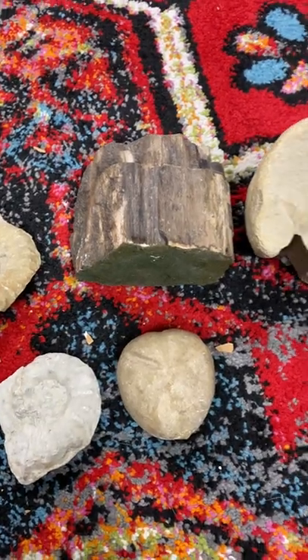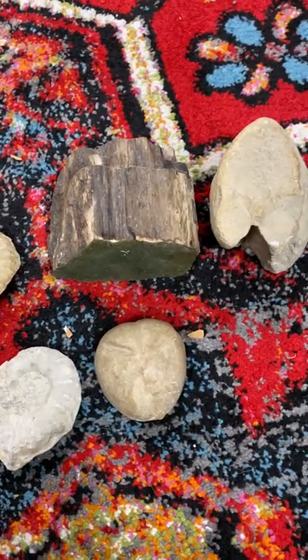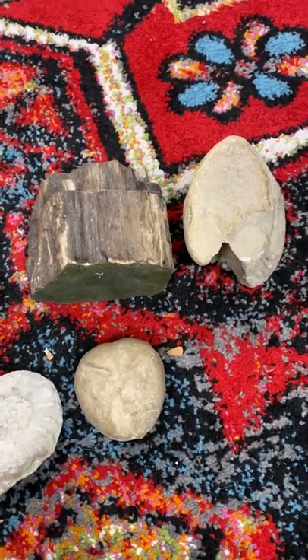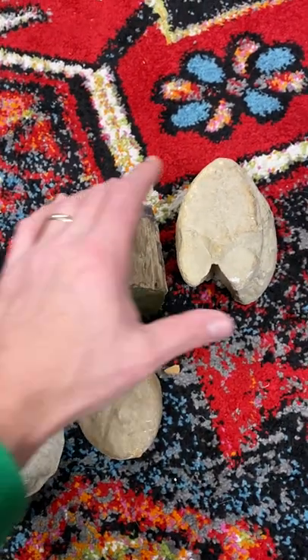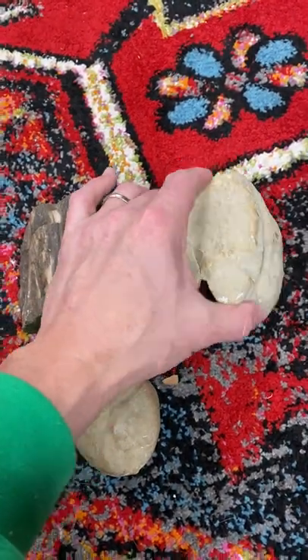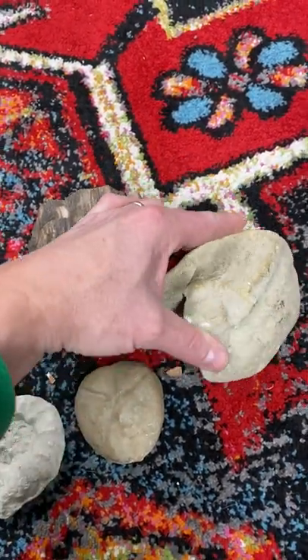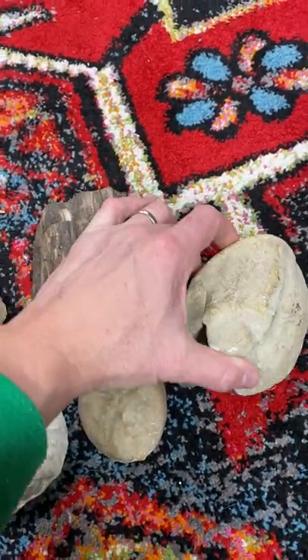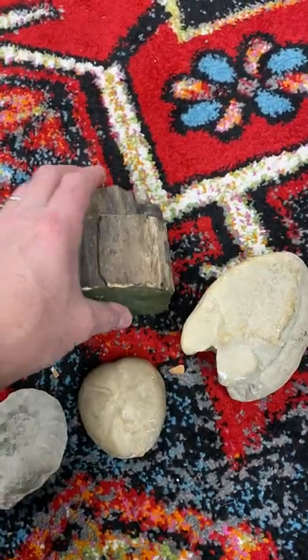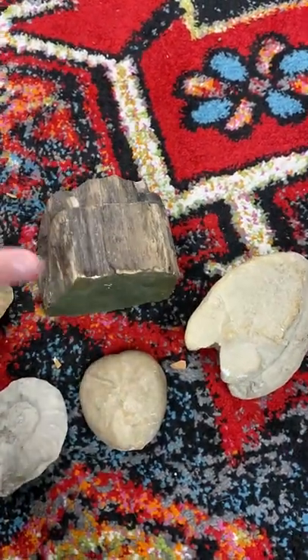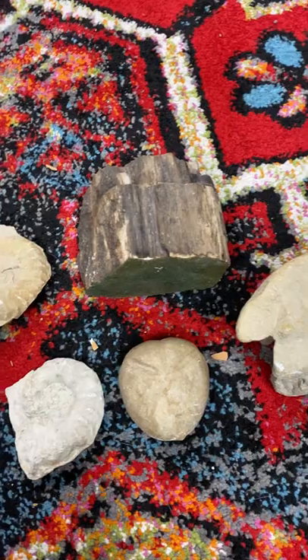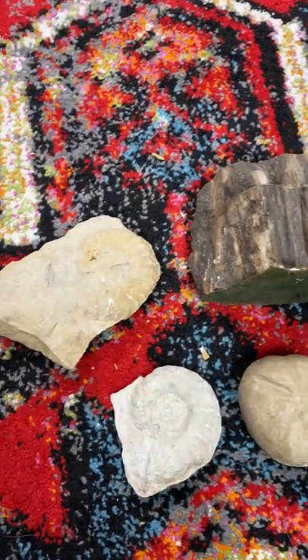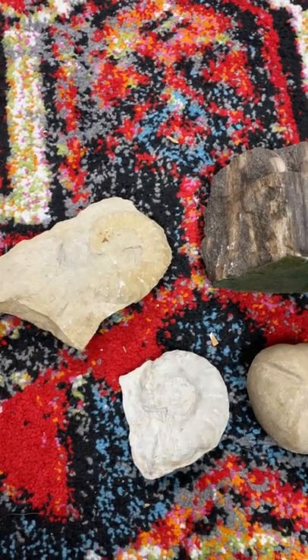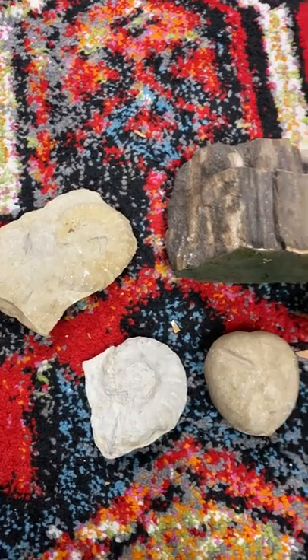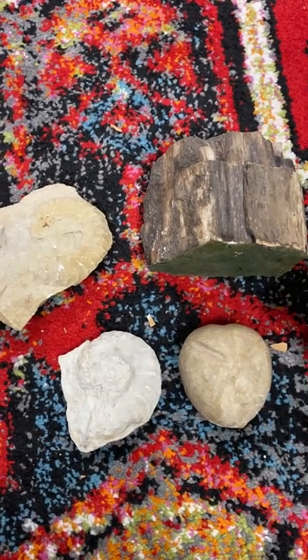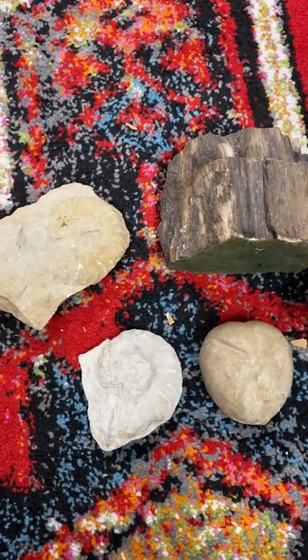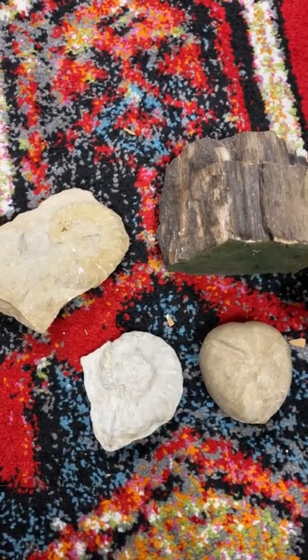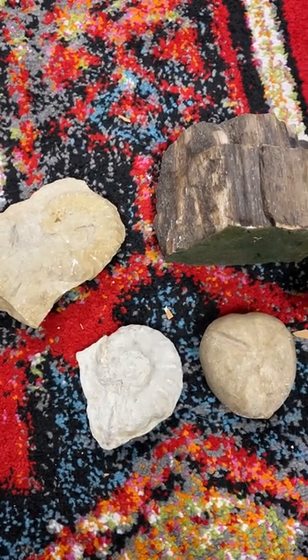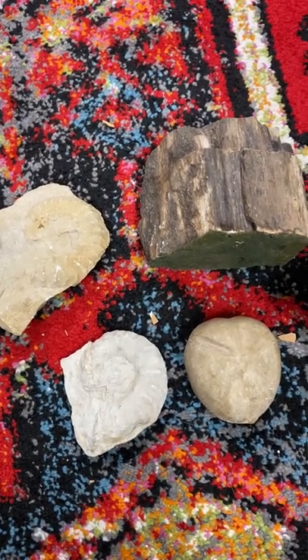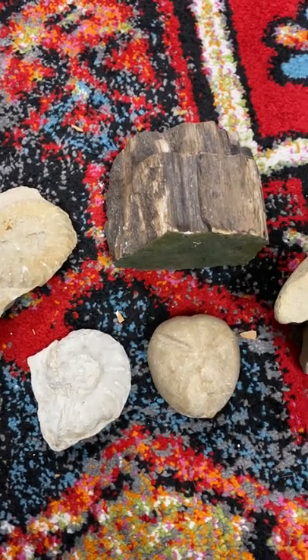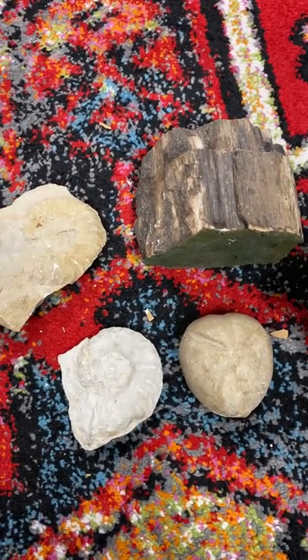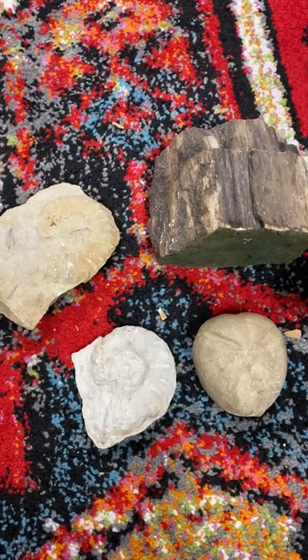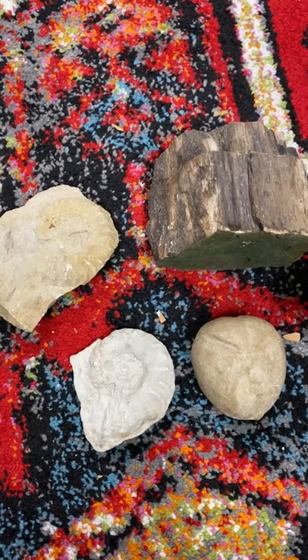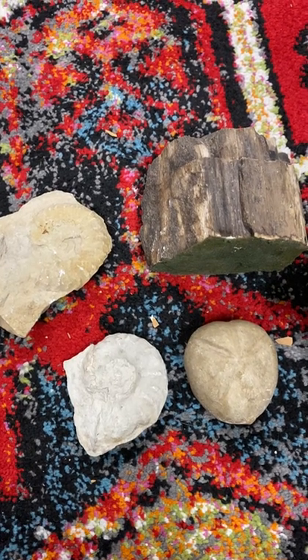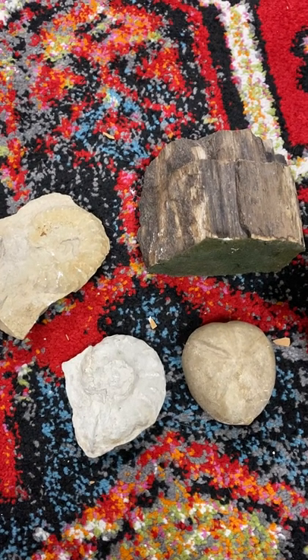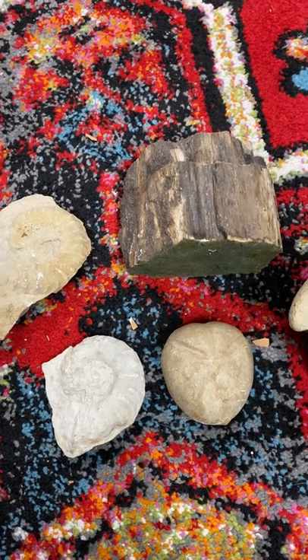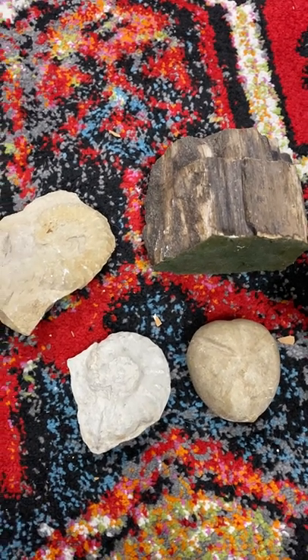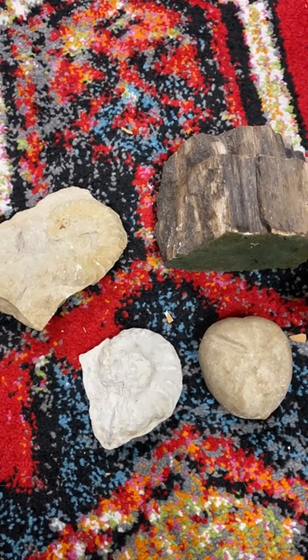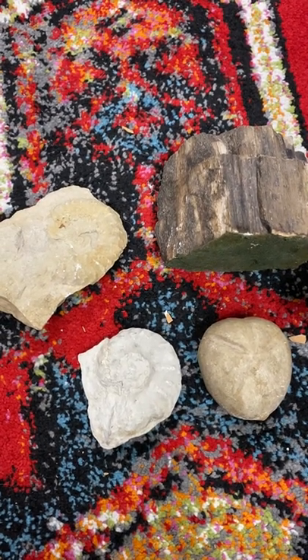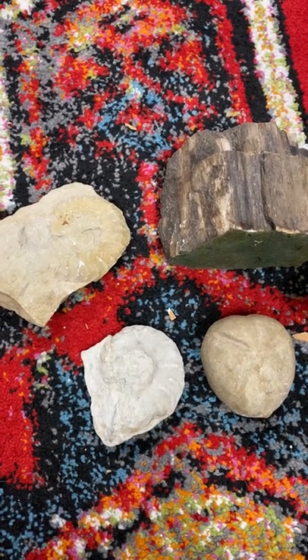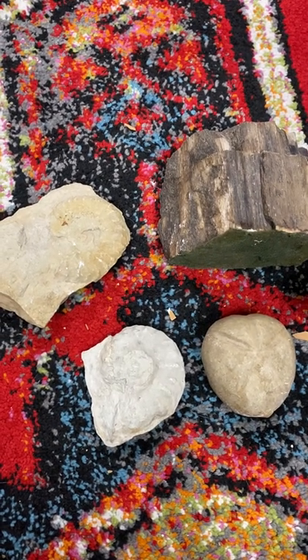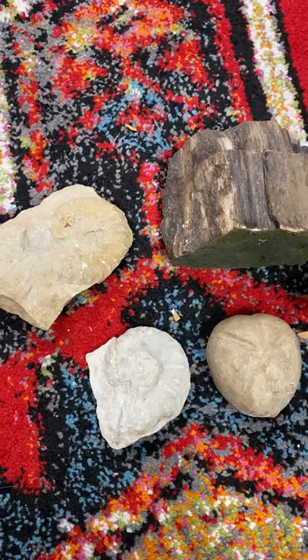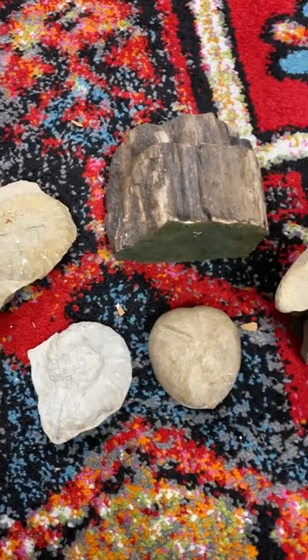There are collectors out there for this kind of stuff, so take a look and do your research. If you come across old fossils like this, these things are thousands — potentially millions — of years old, so they're harder and harder to find.